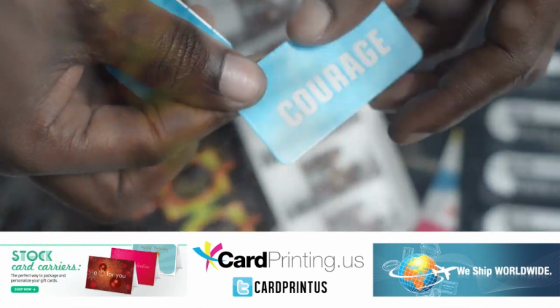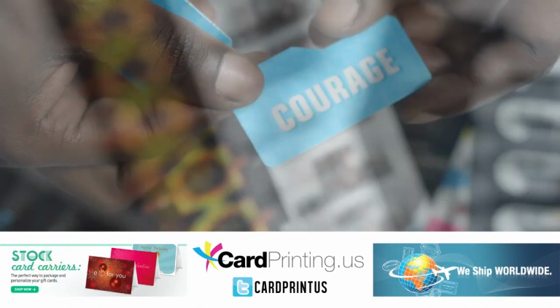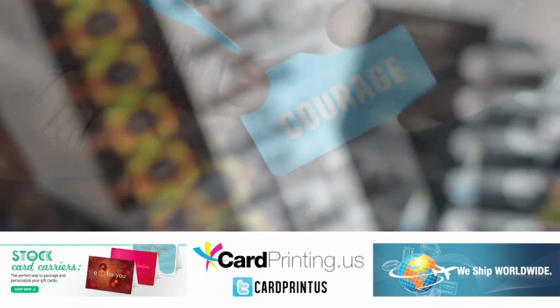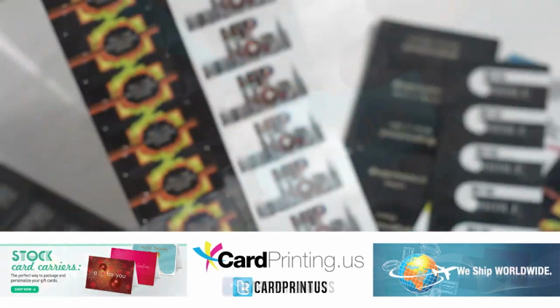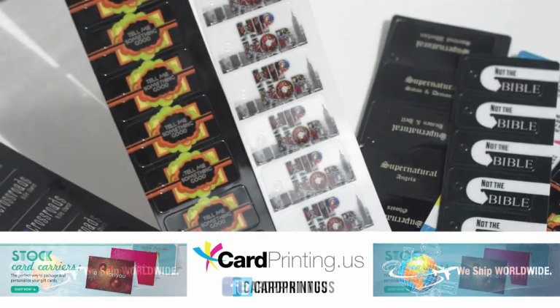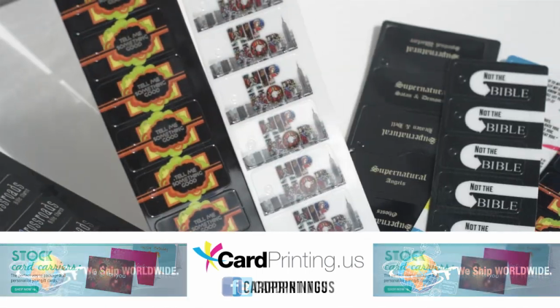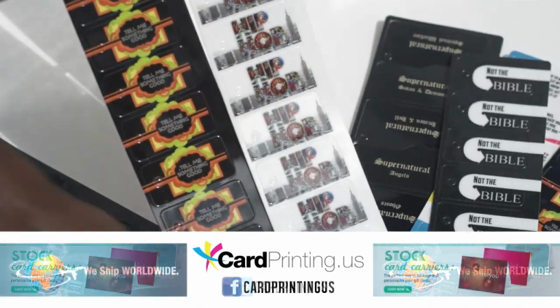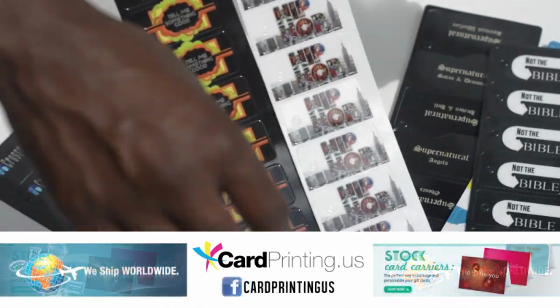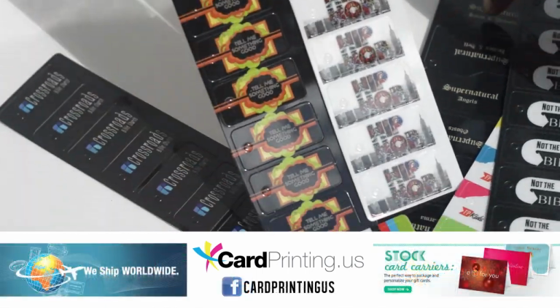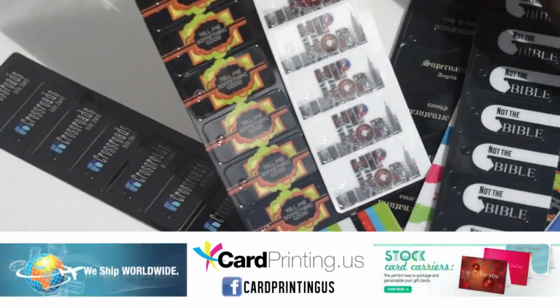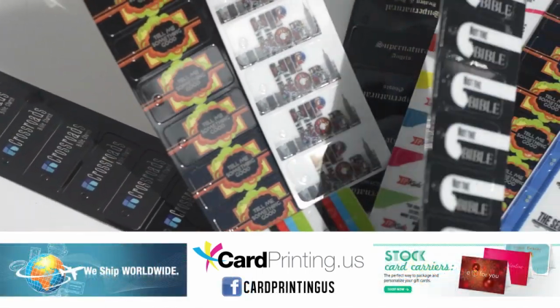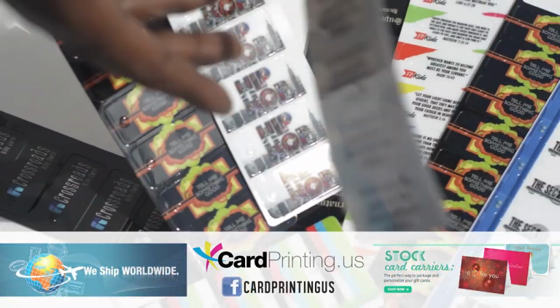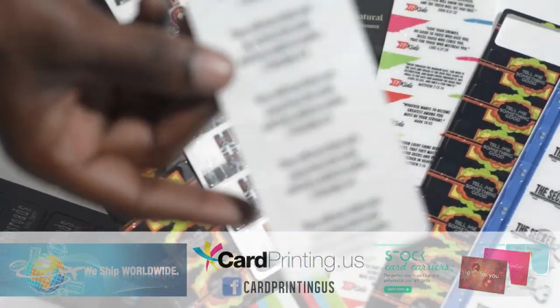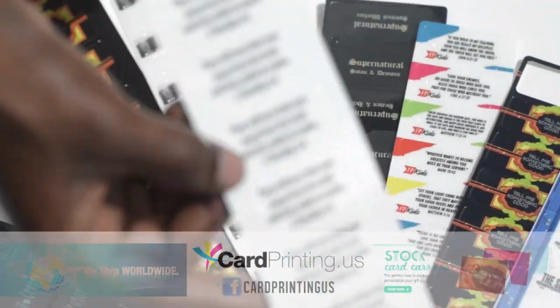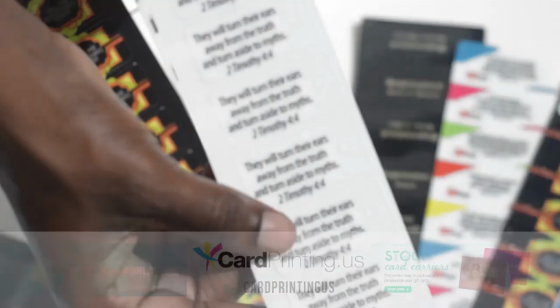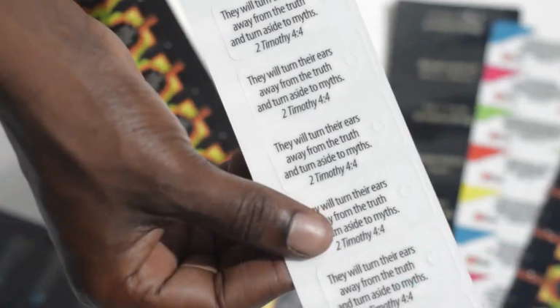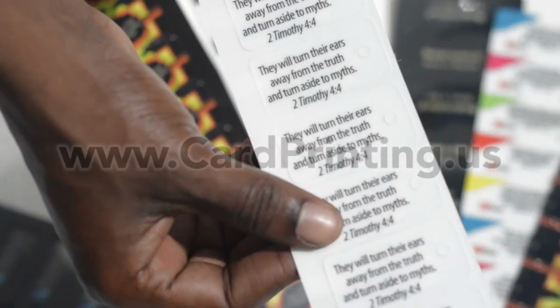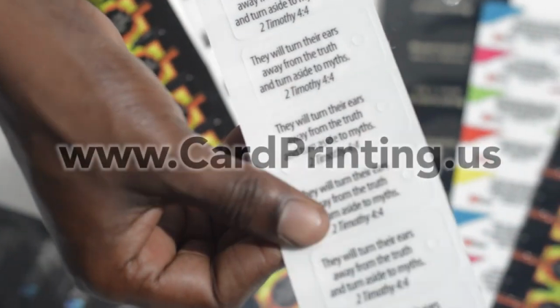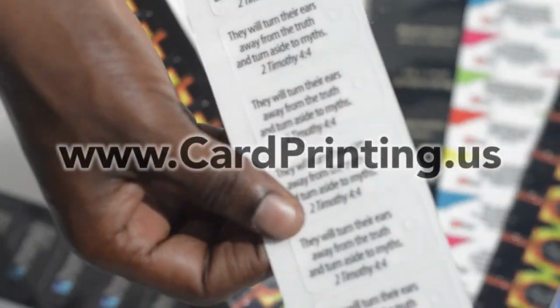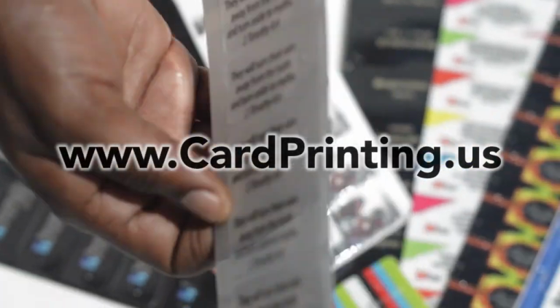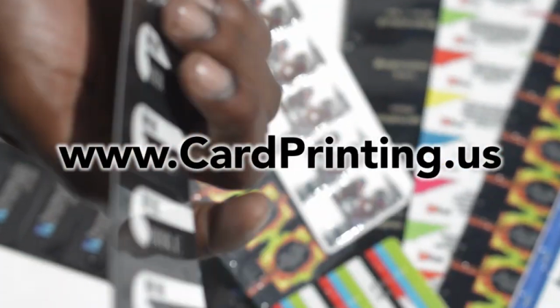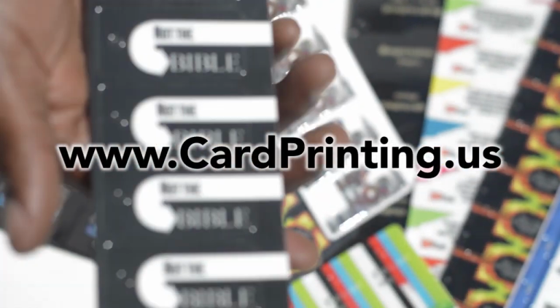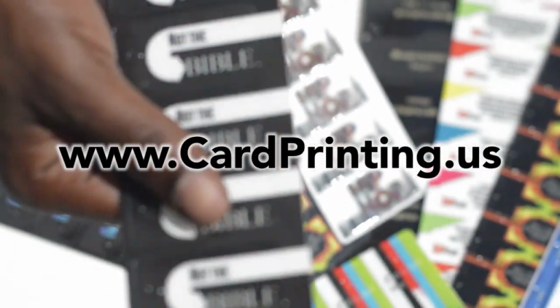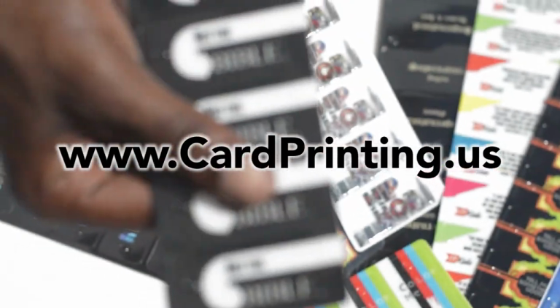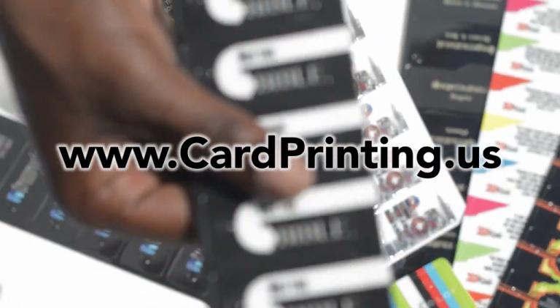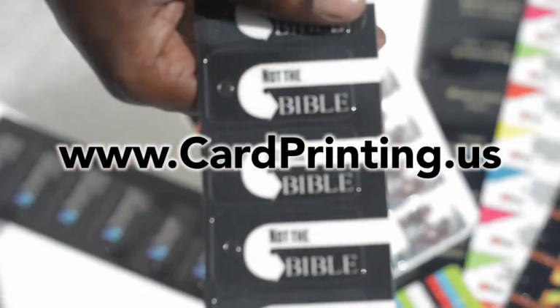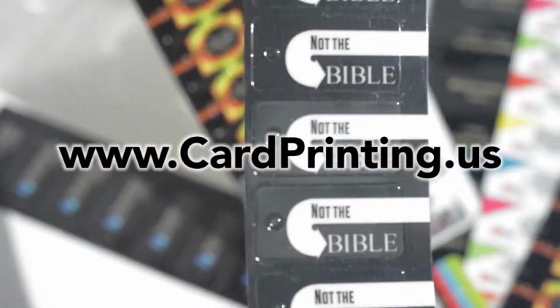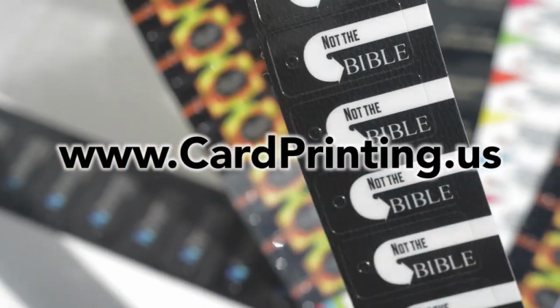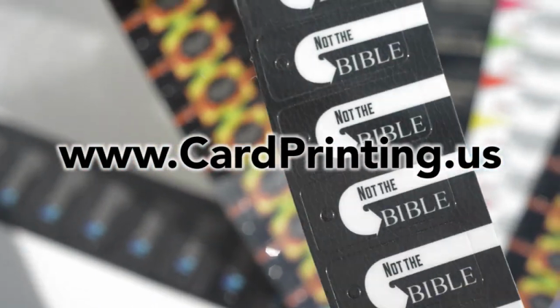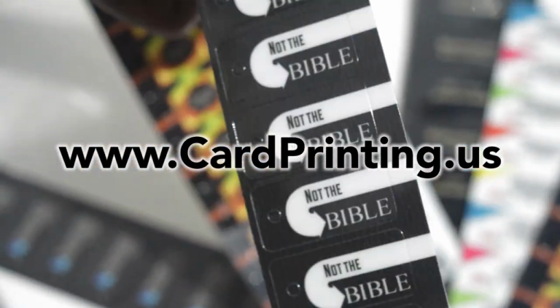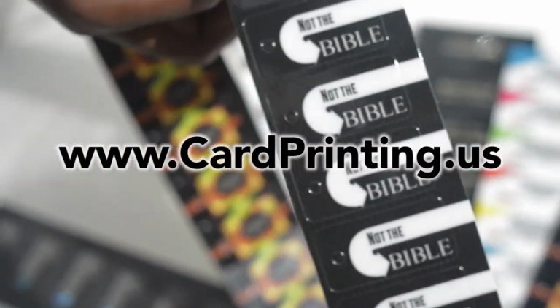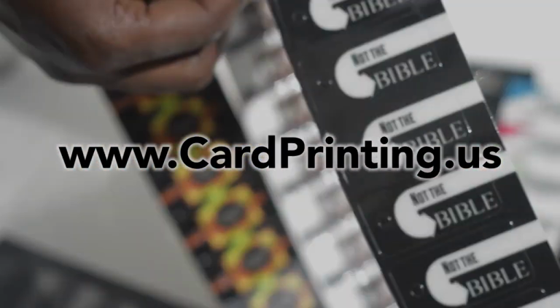If you're interested in any of our key tags, please visit www.cardprinting.us. Thank you.